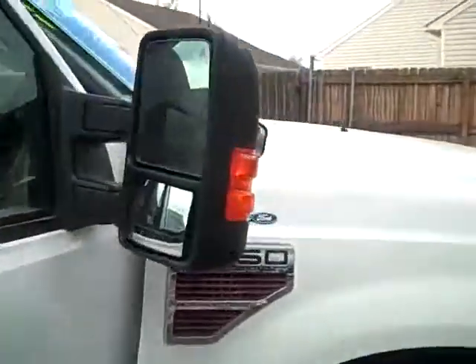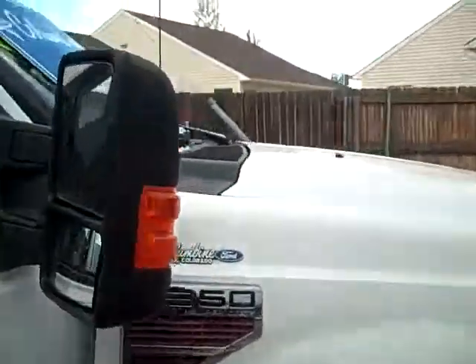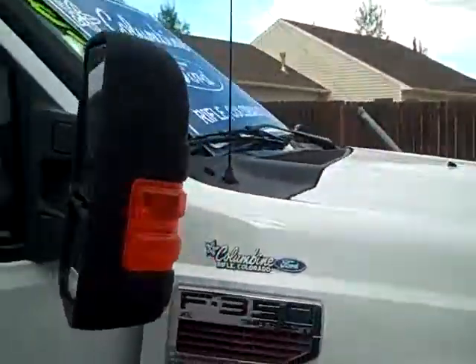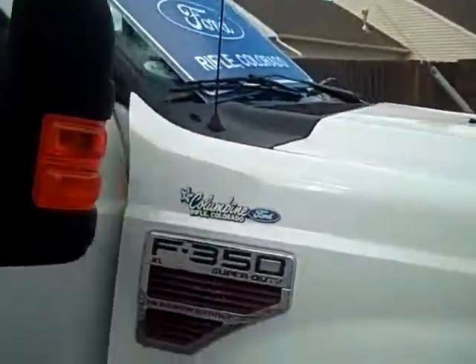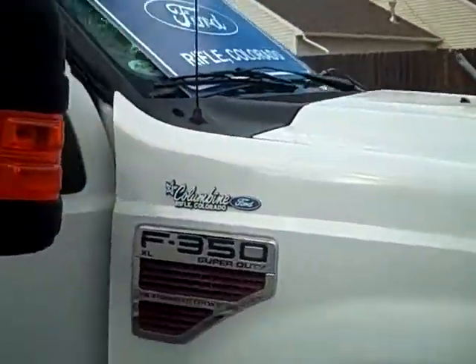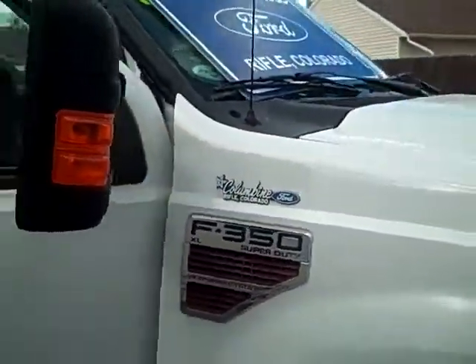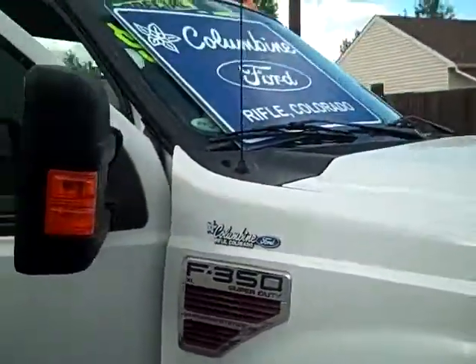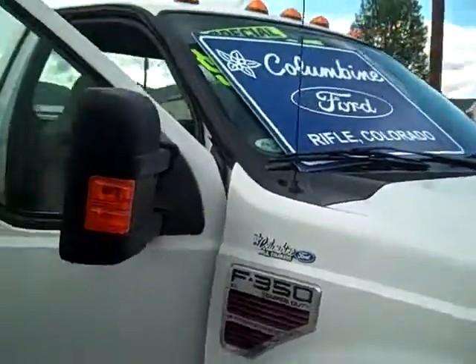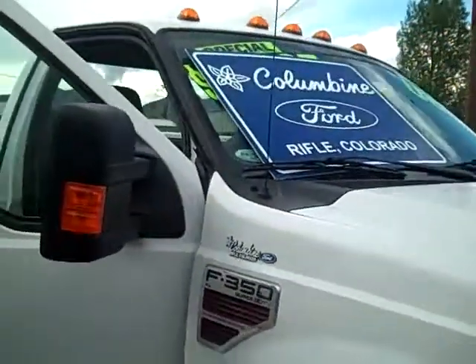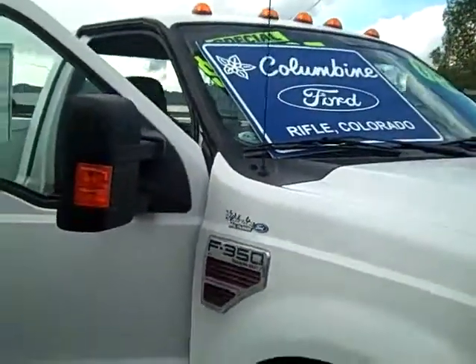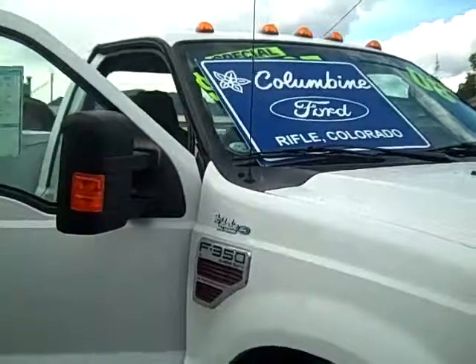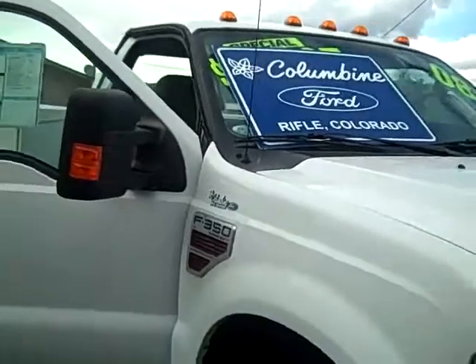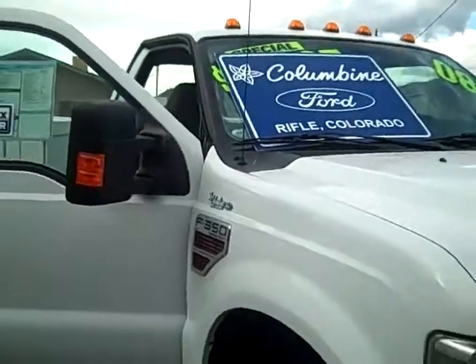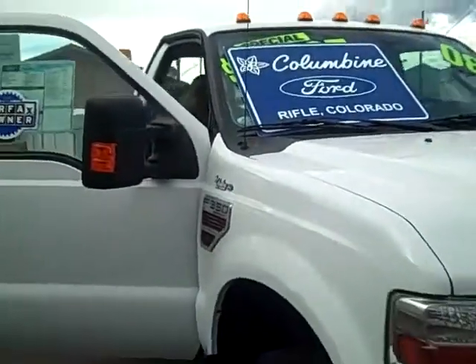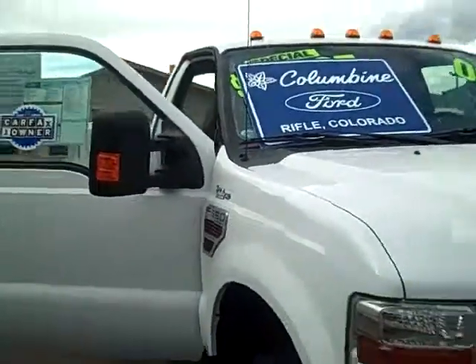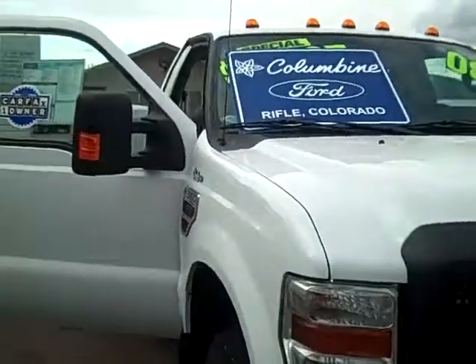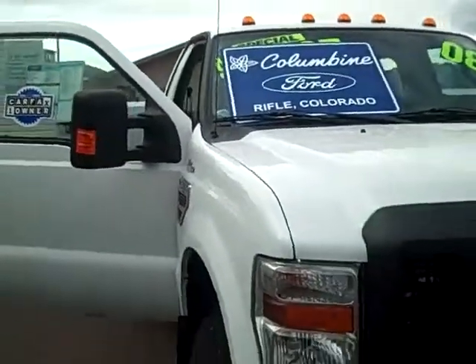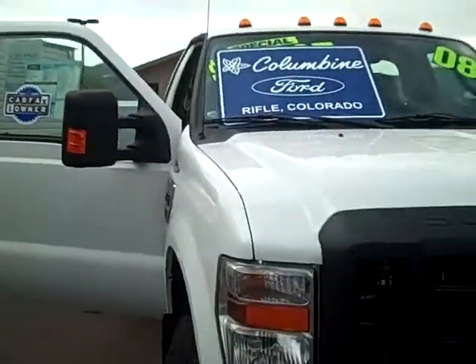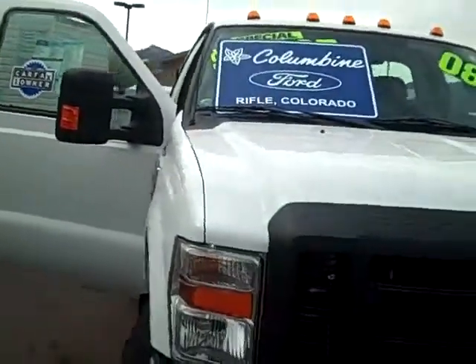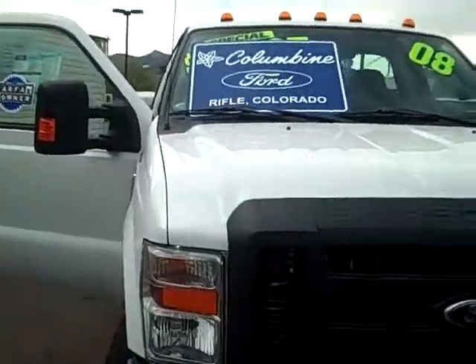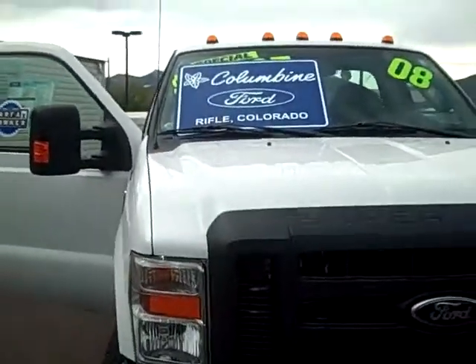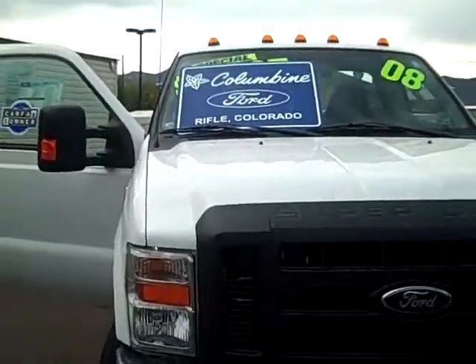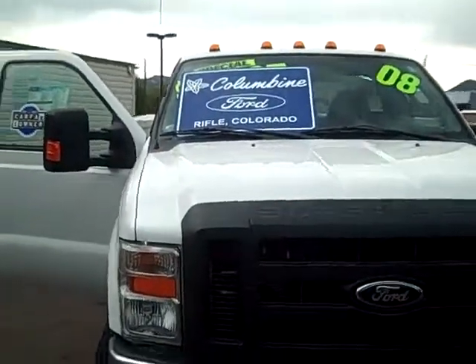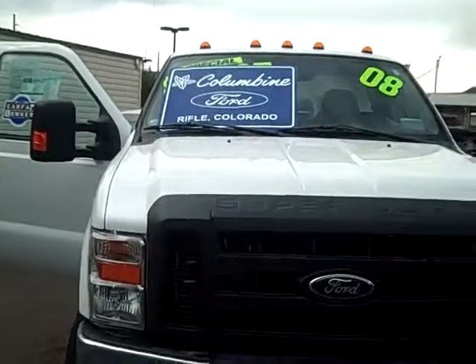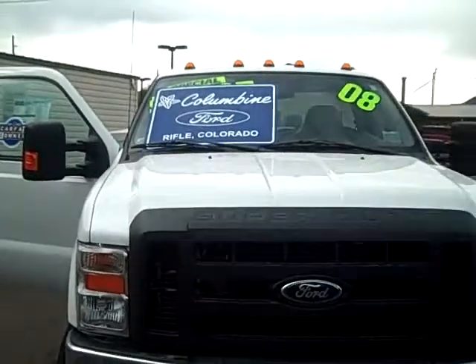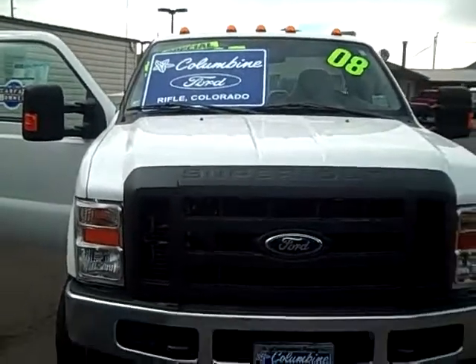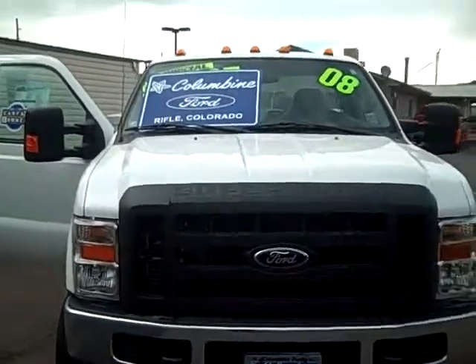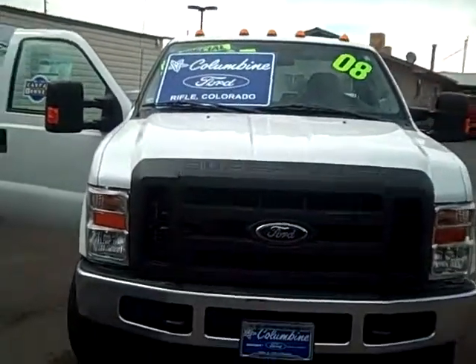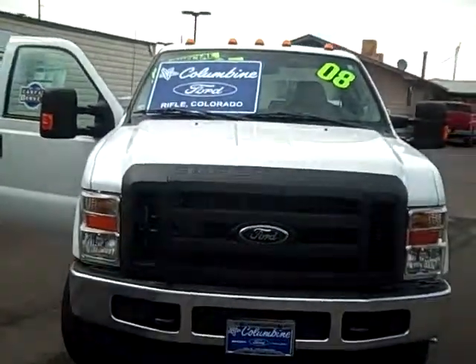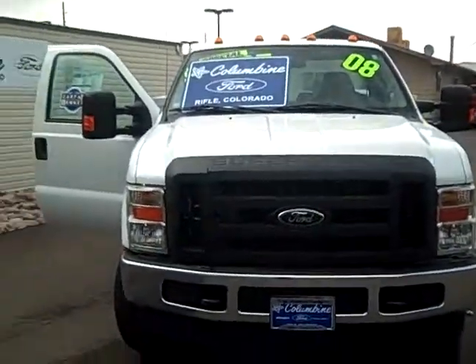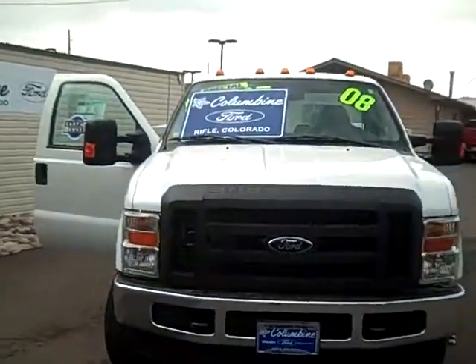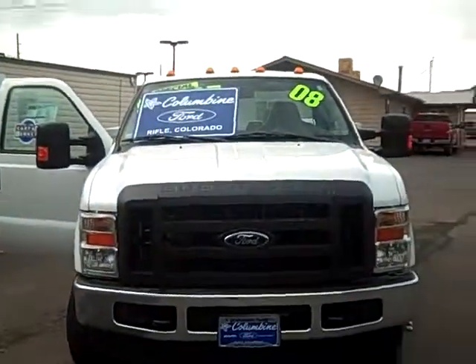So there you have it — very, very nice truck. Columbine Ford in Rifle, Colorado. Thanks for taking the time to look at the video today. Please stop in and see us; we'll be happy to help you in any way.